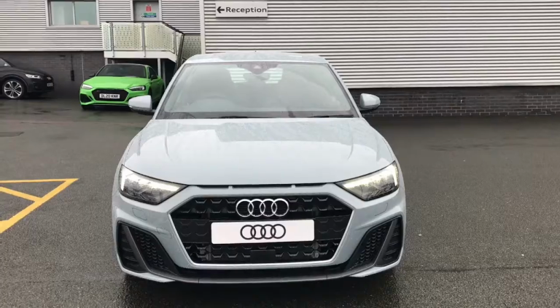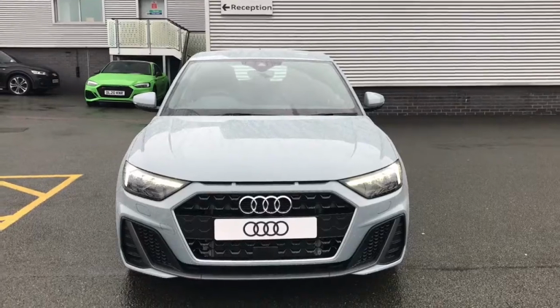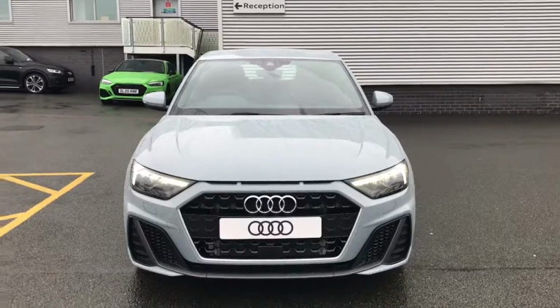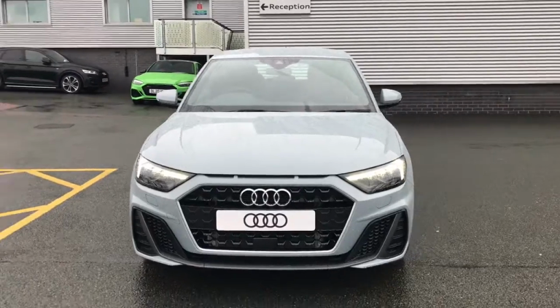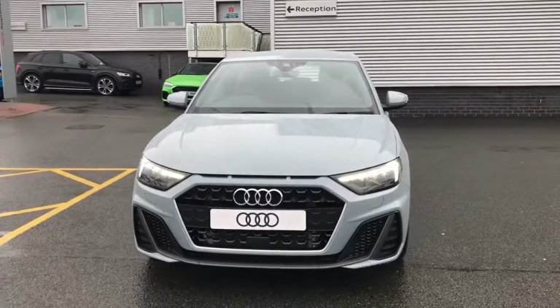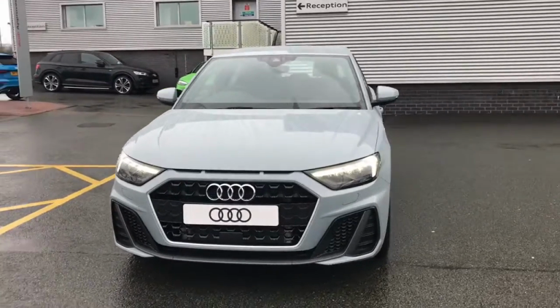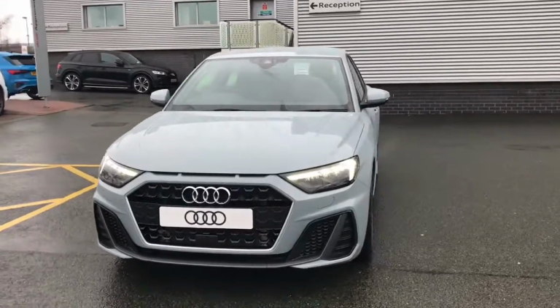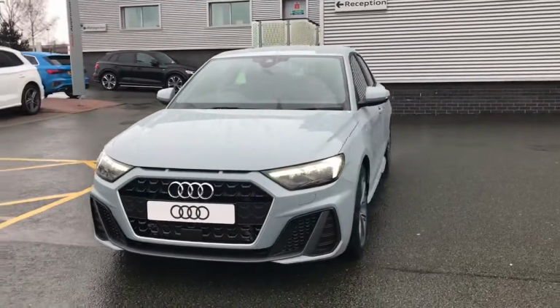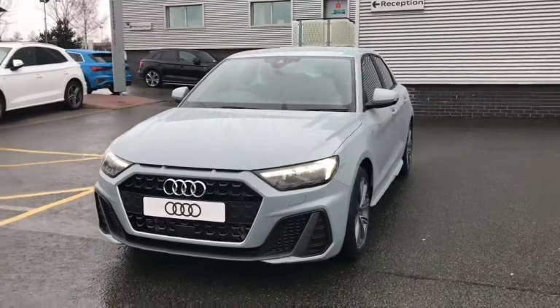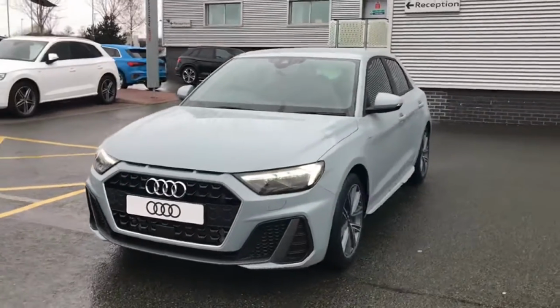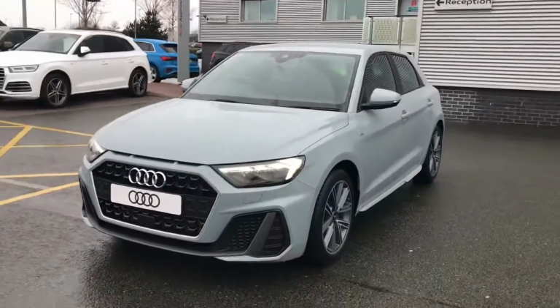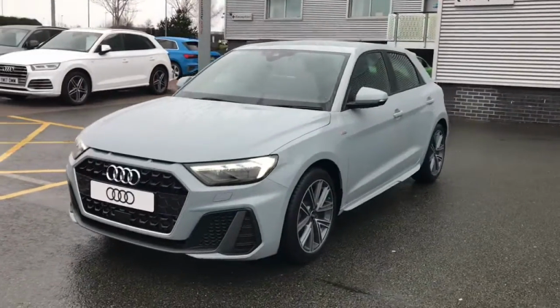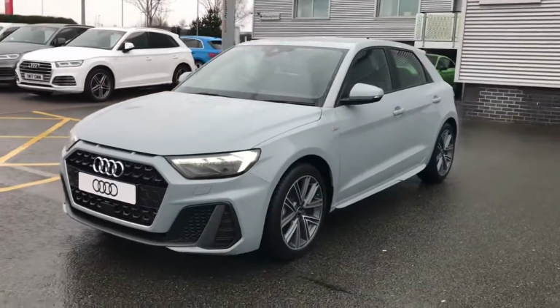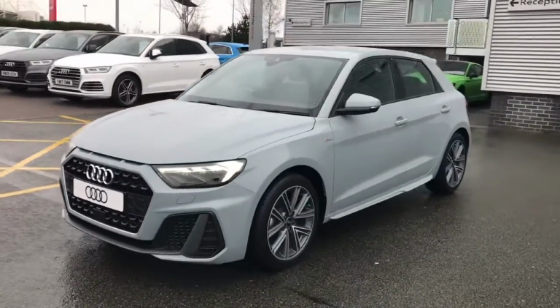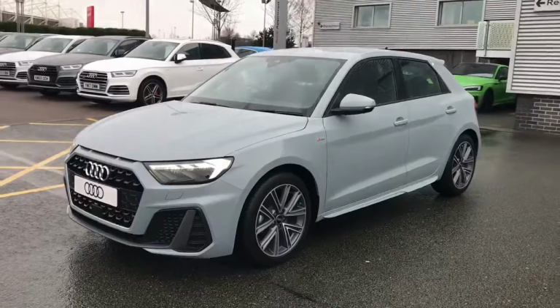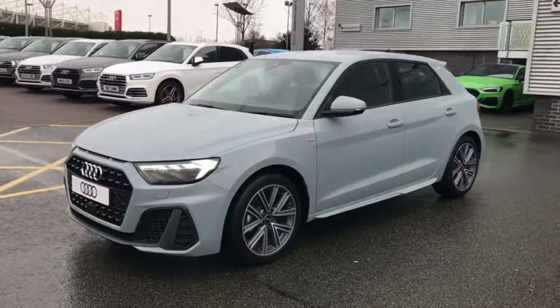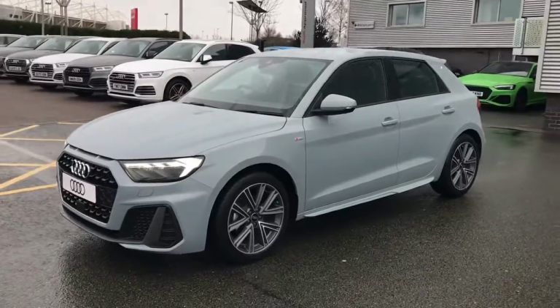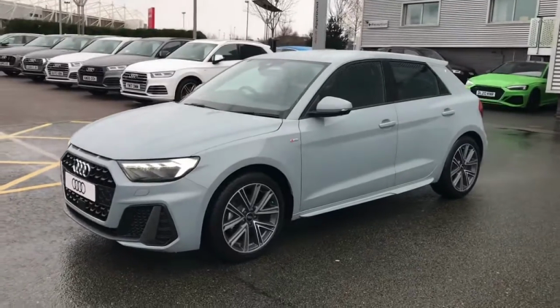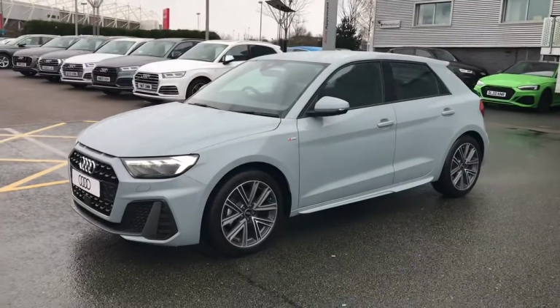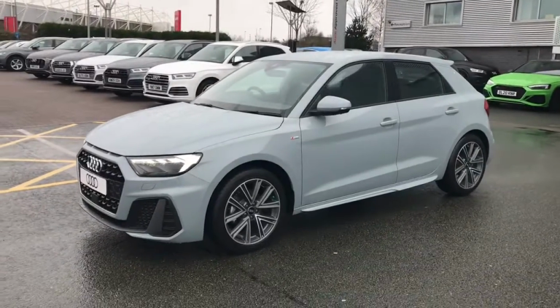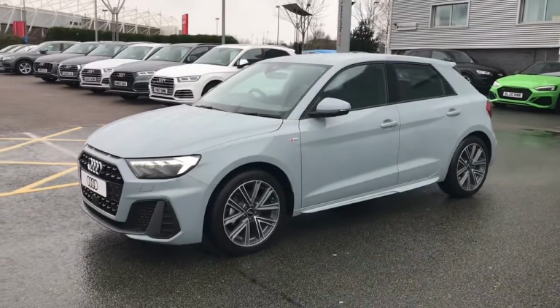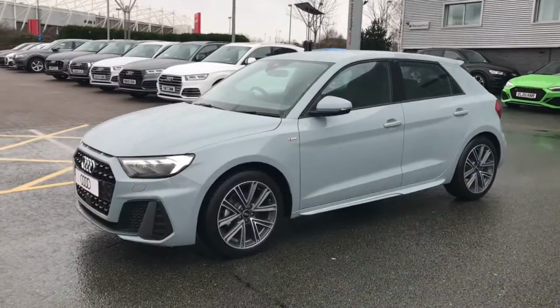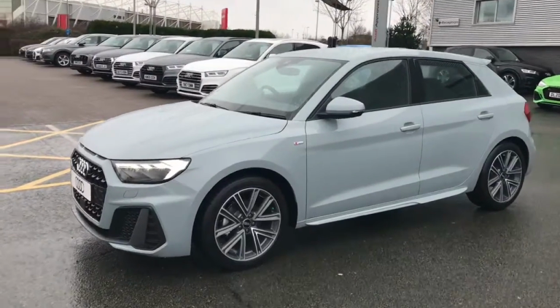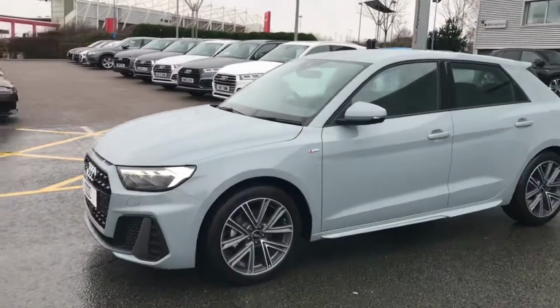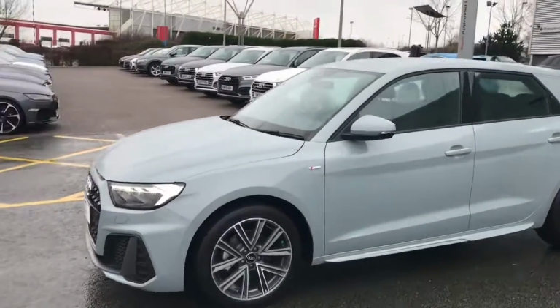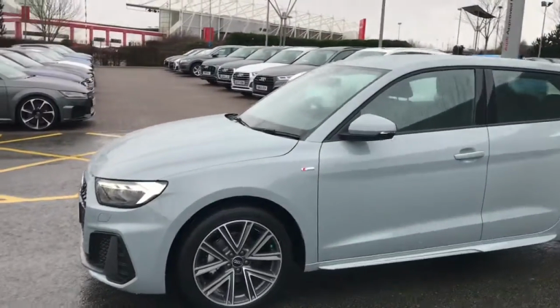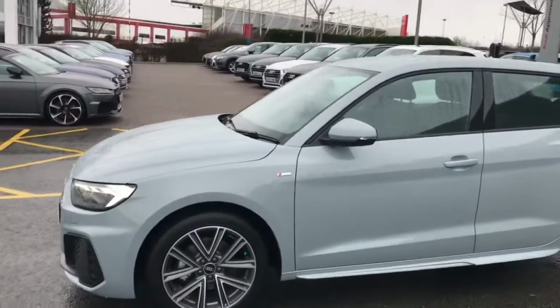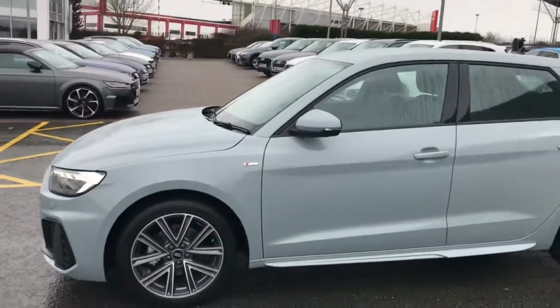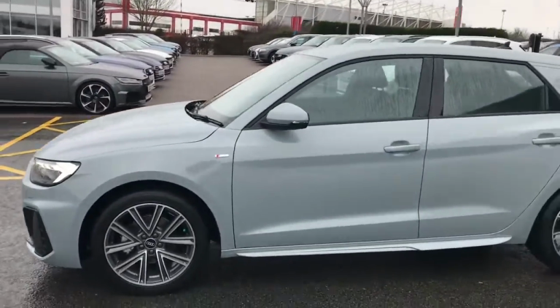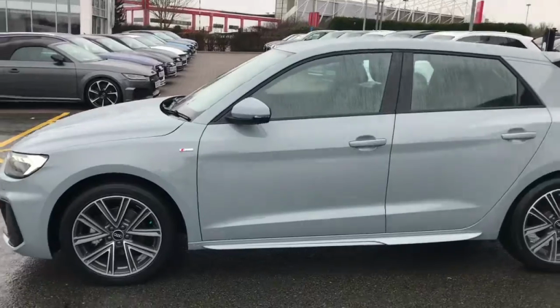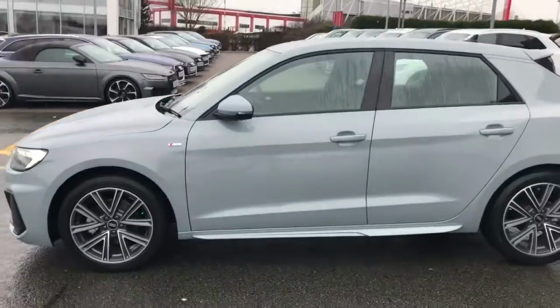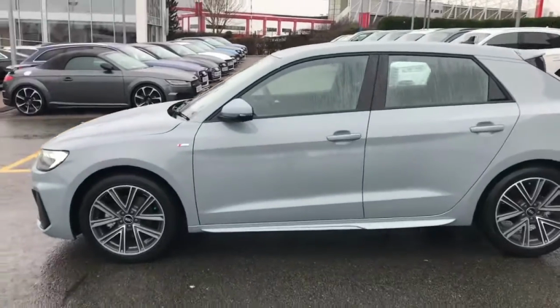Hello and welcome to Stoke Audi. Here we have a brand new Audi A1 Sportback S-Line. The vehicle has the 30 TFSI 1.0L engine and the manual gearbox, and is finished in arrow grey.